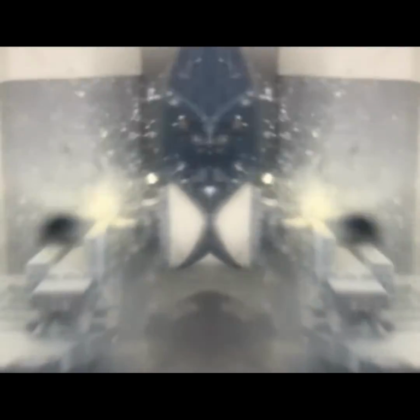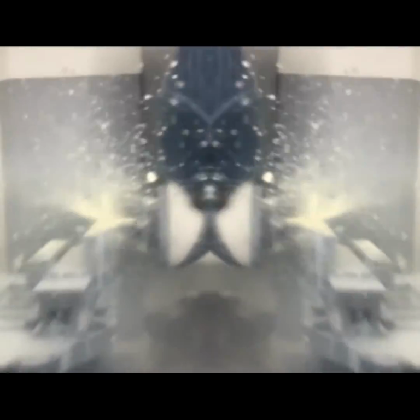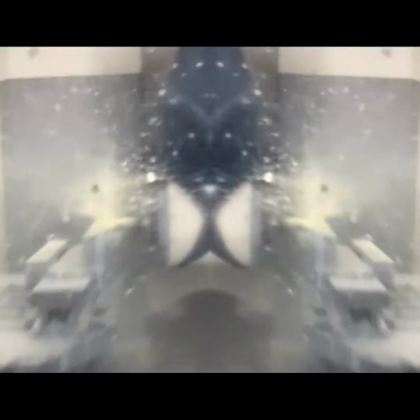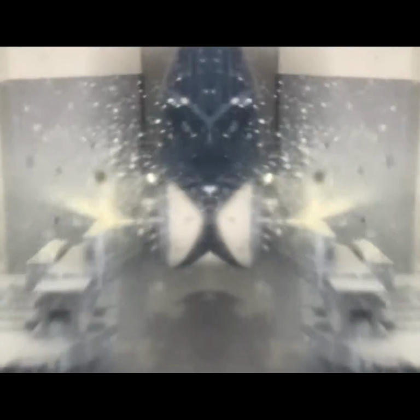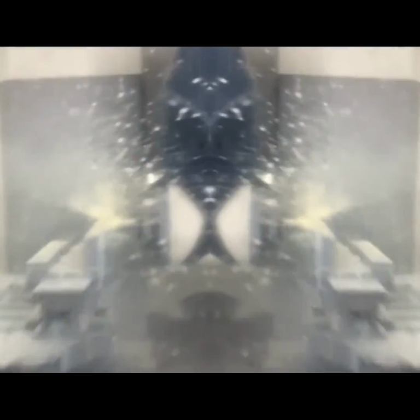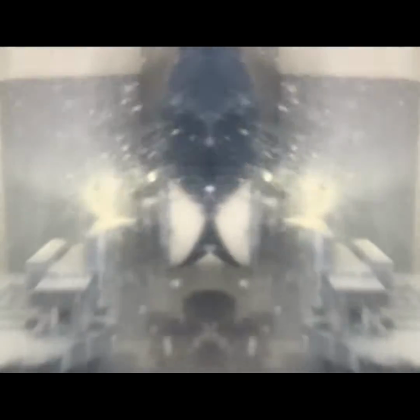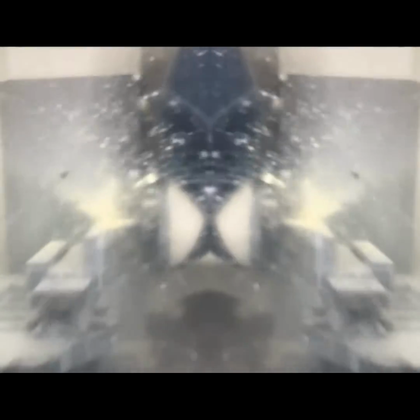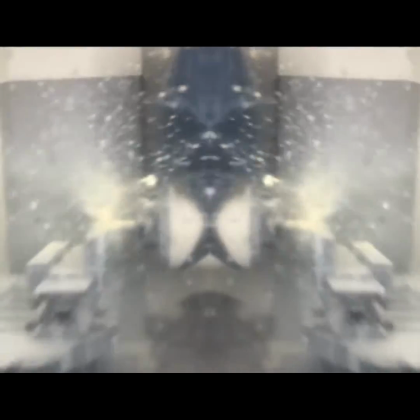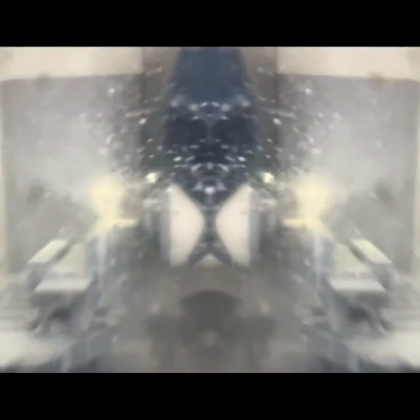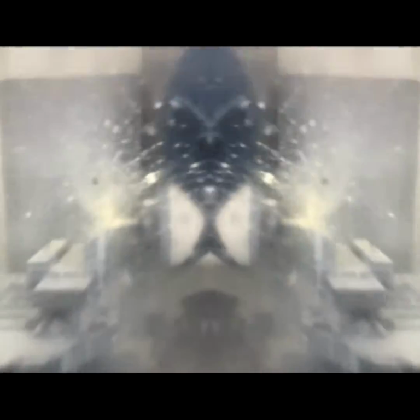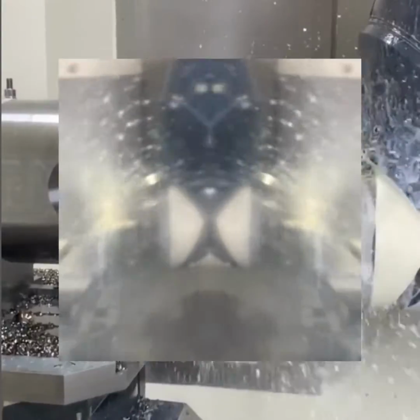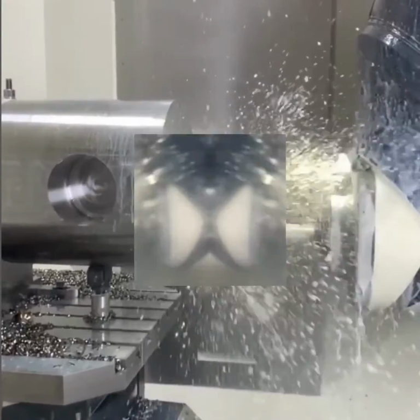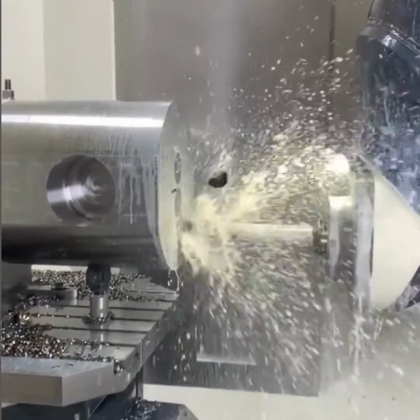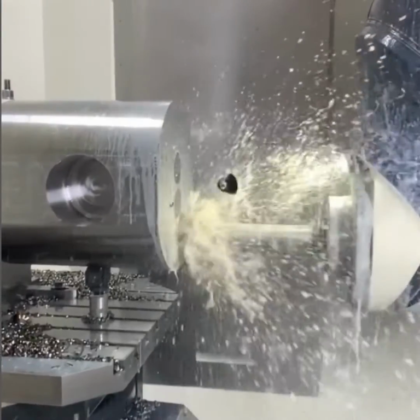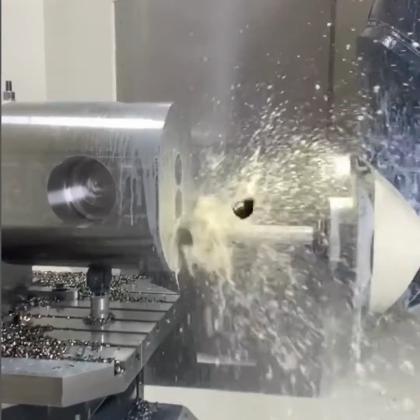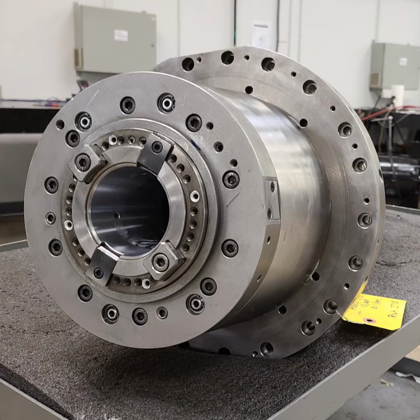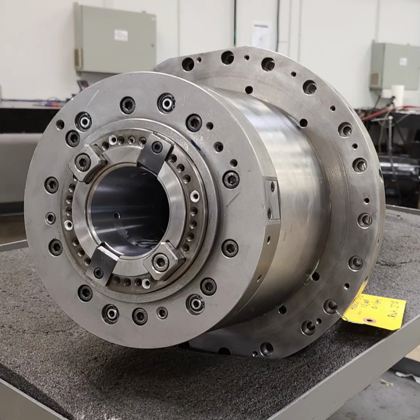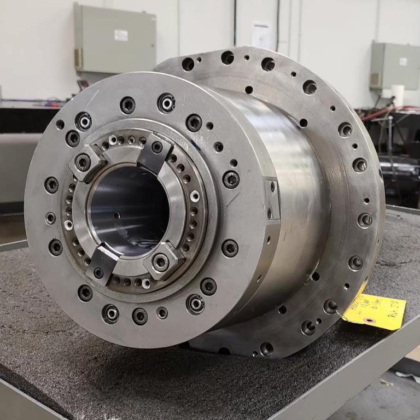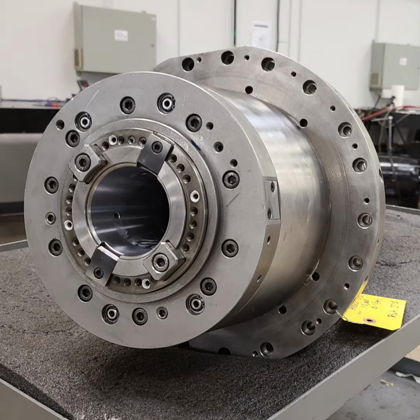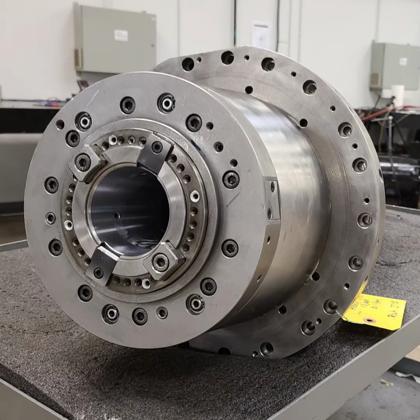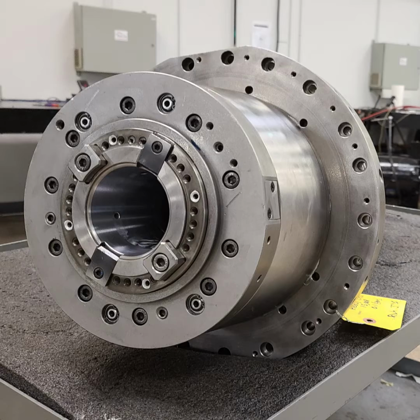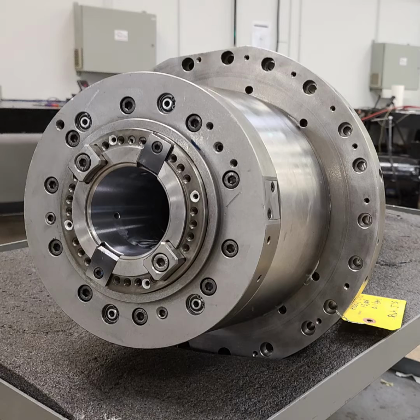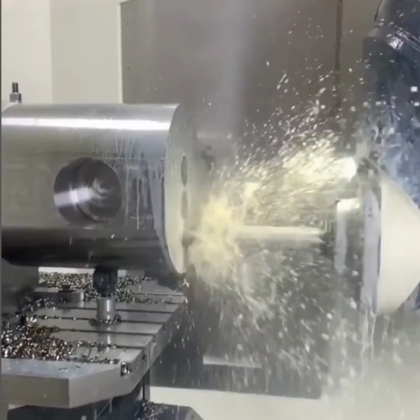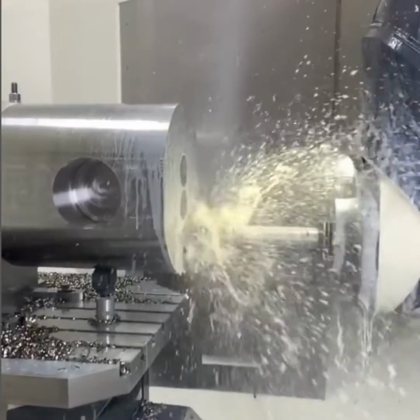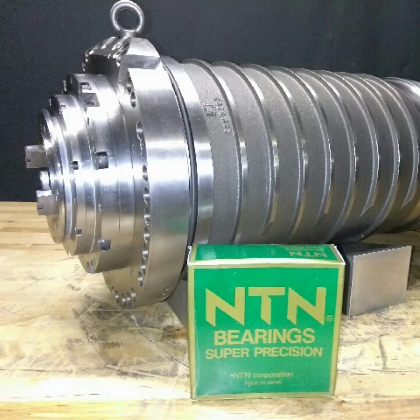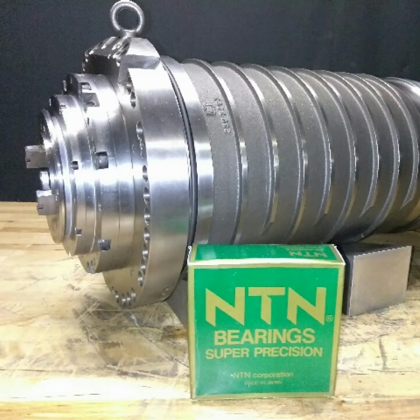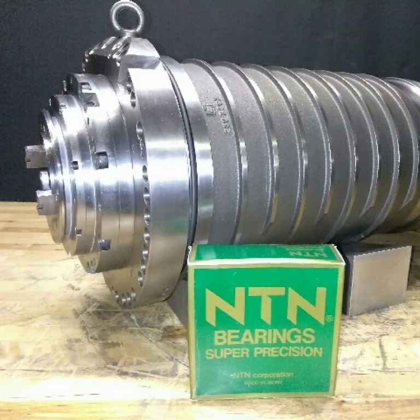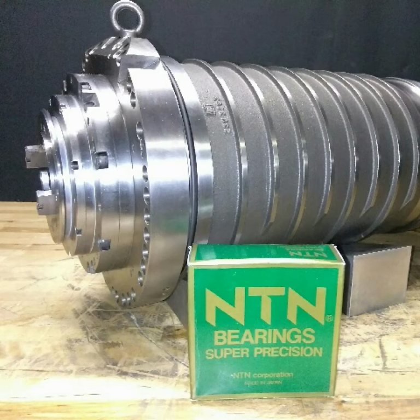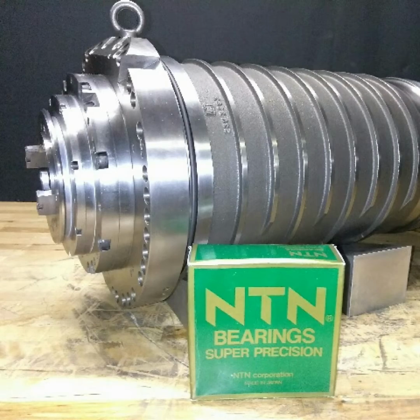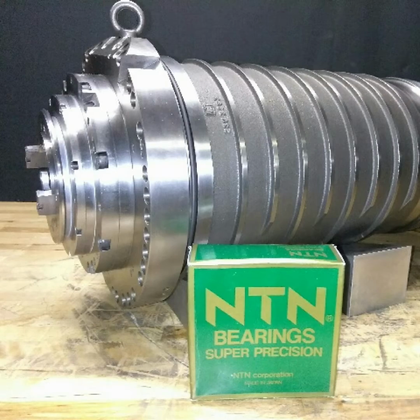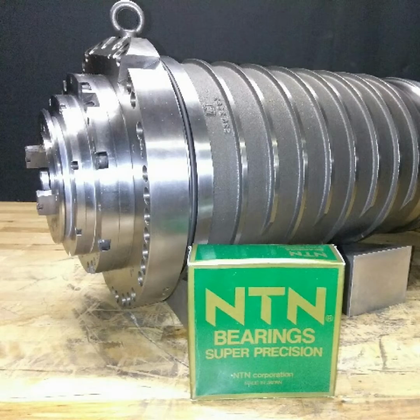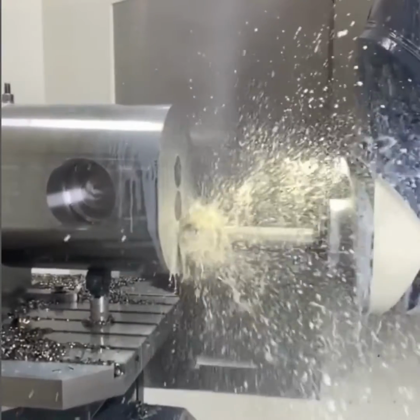So depending on the year you bought your machine tool, the spindle in the machine is either a DMG Mori straight out of Japan or it's a Kessler spindle straight out of Germany.